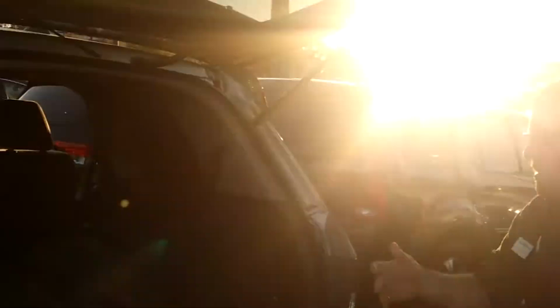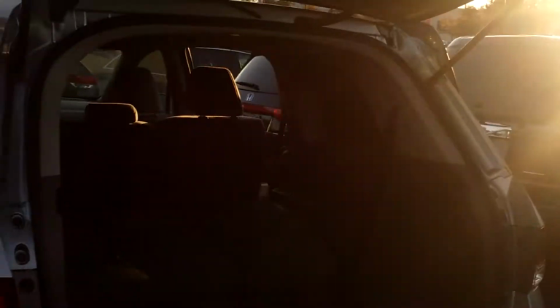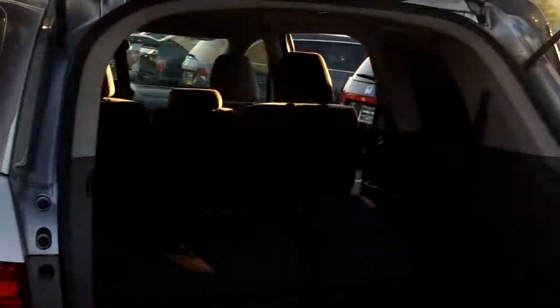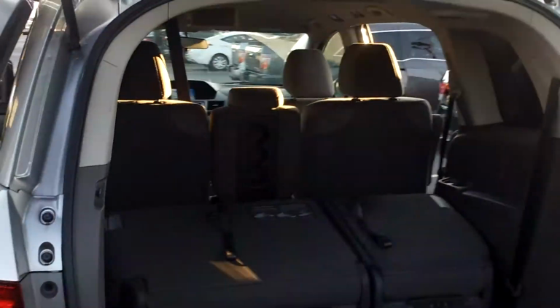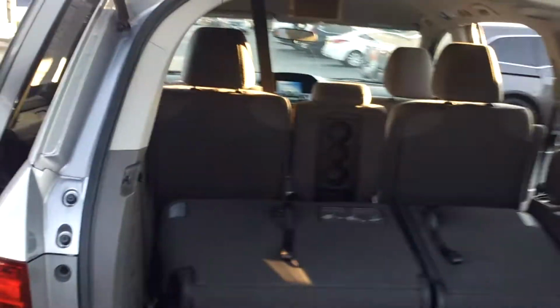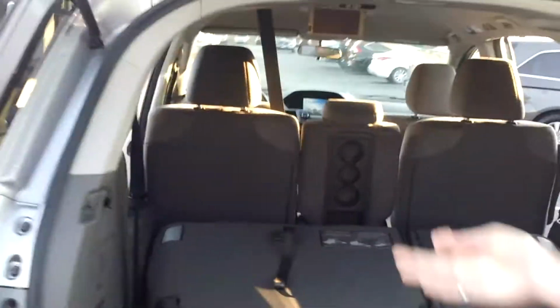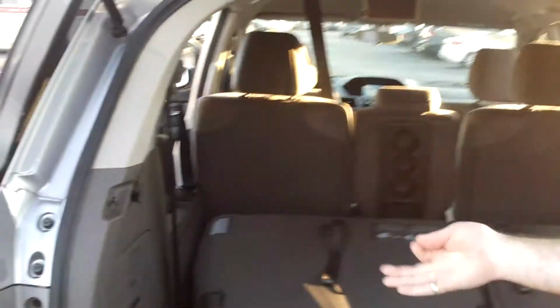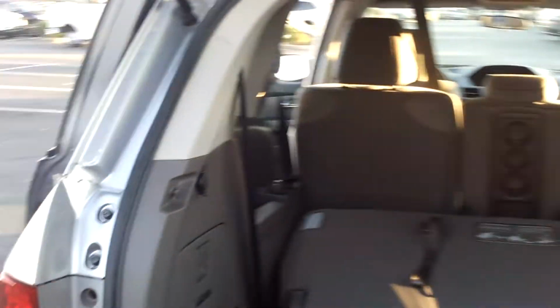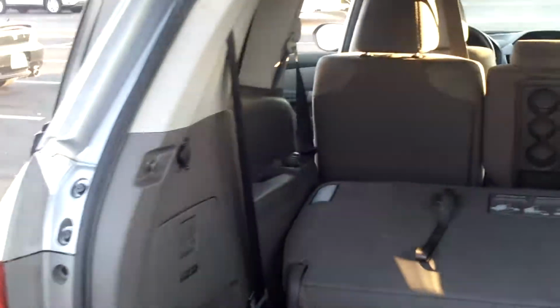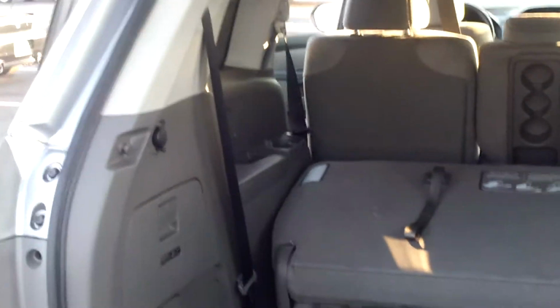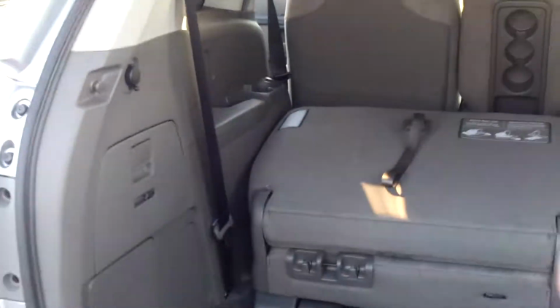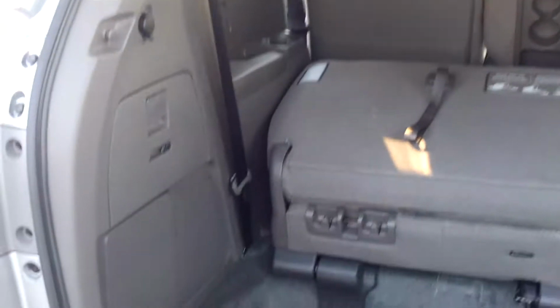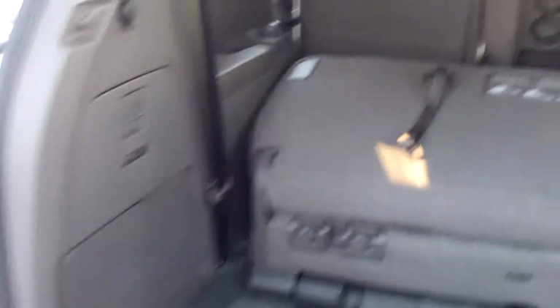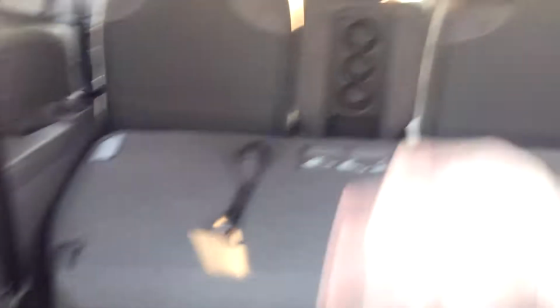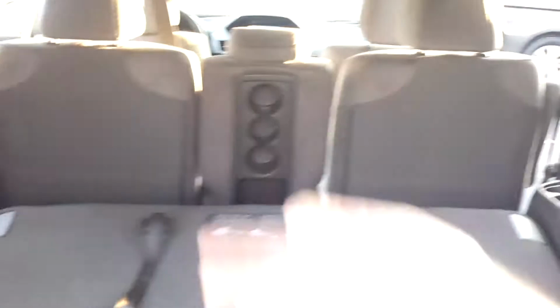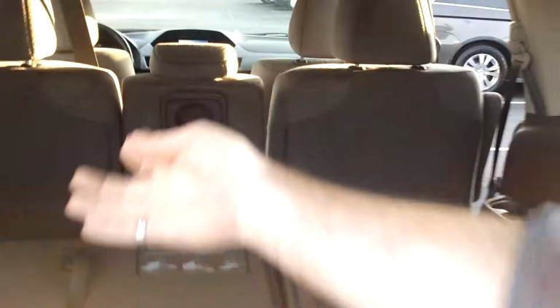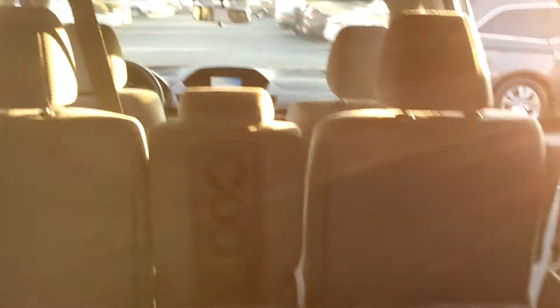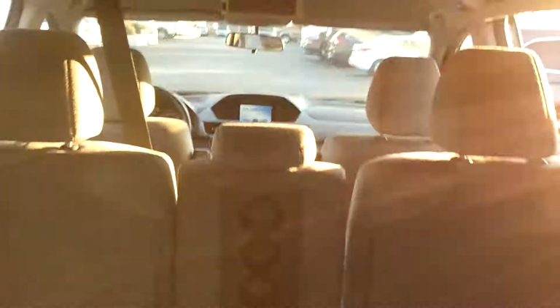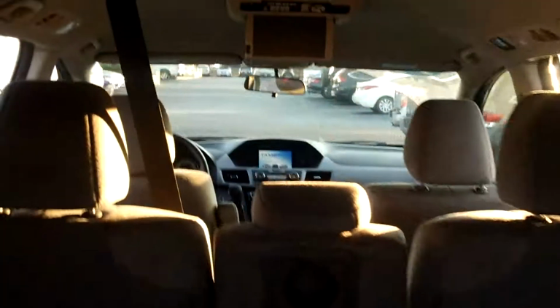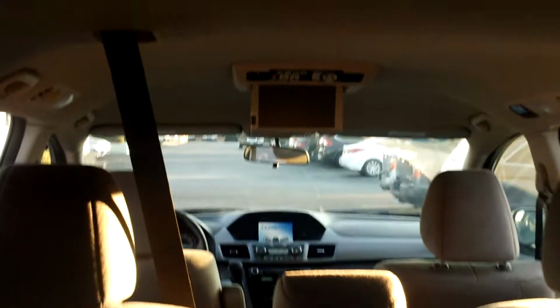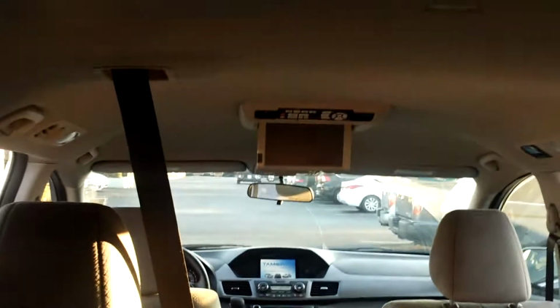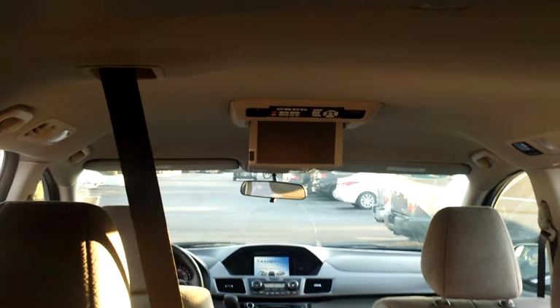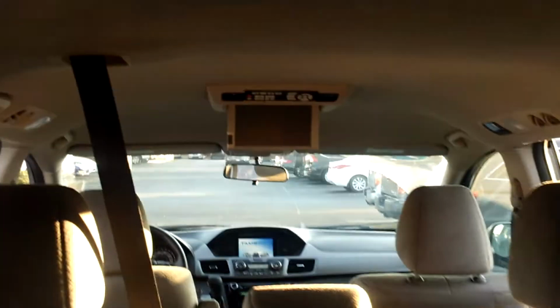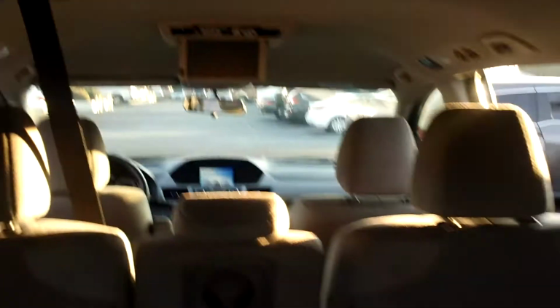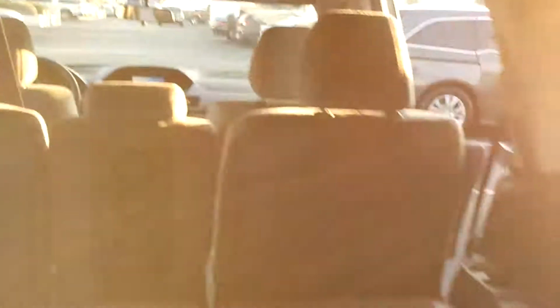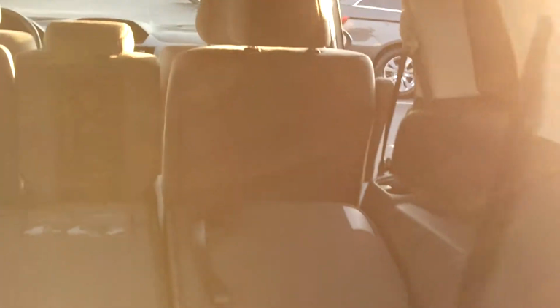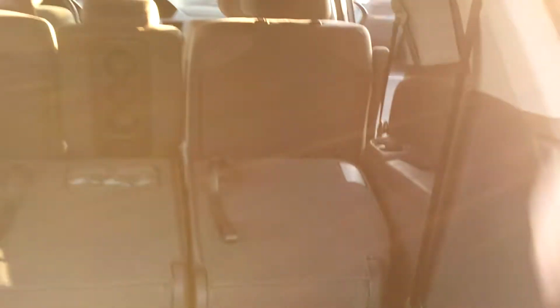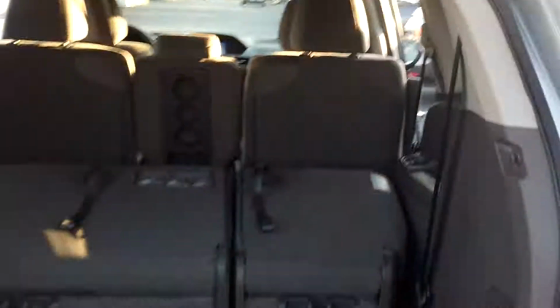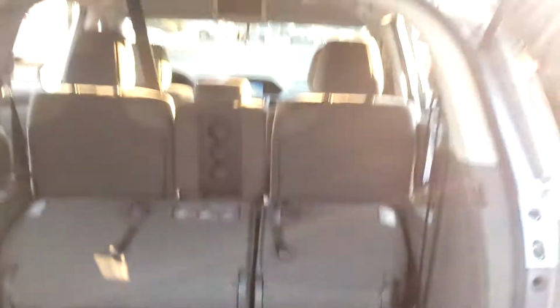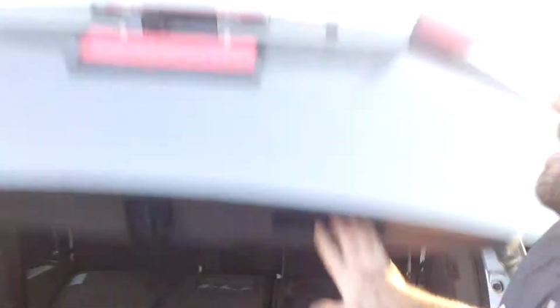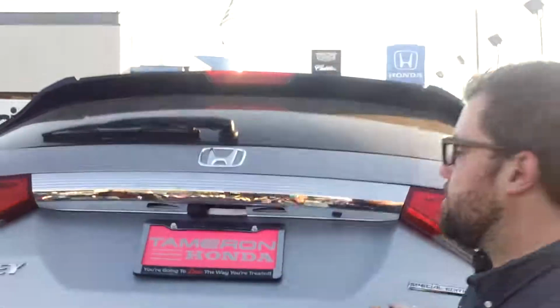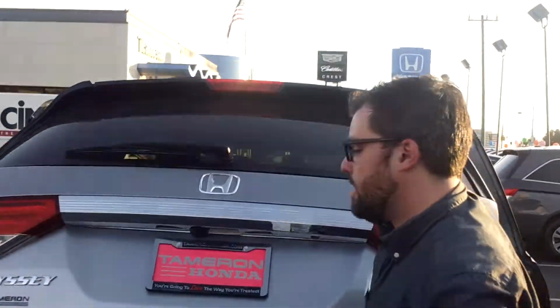It looks like nobody's even sat in it. You've got the vacuum cleaner right there, you've got the rear entertainment, you've got the headphones back here, you've got an AC adapter. Everything you can look for in a car is right here in this van.